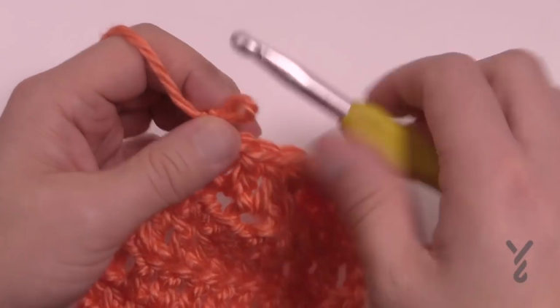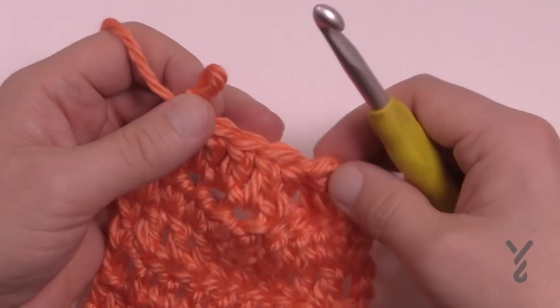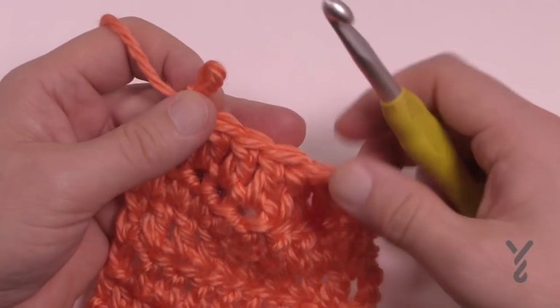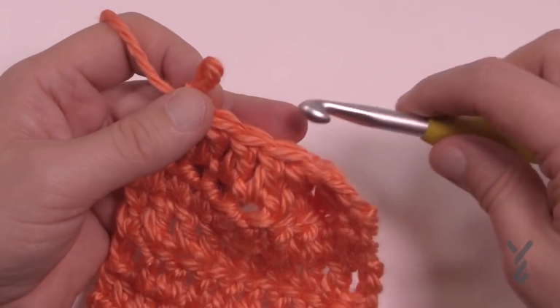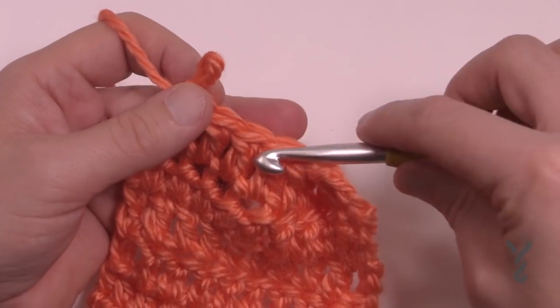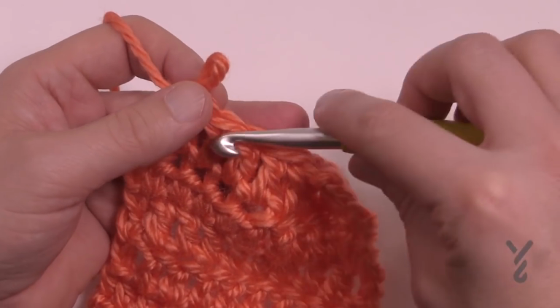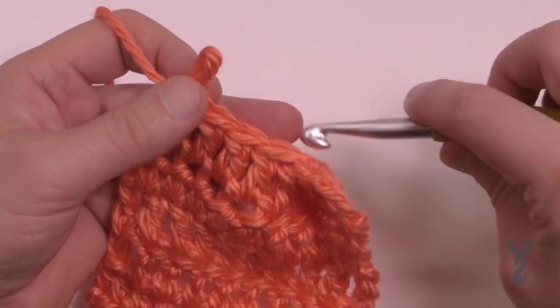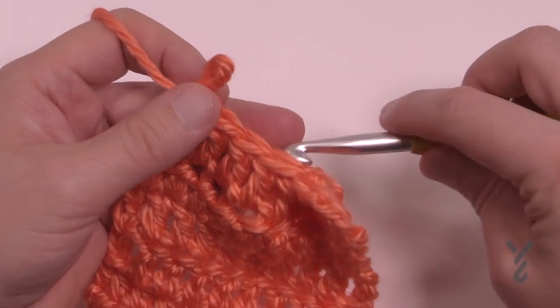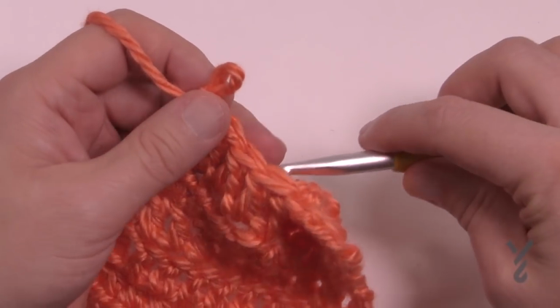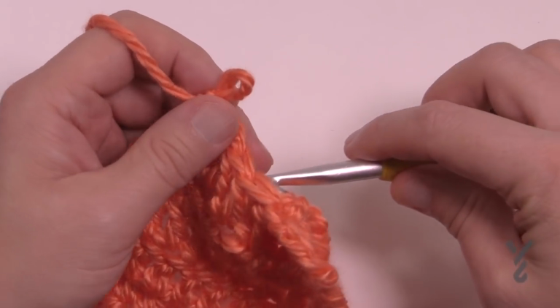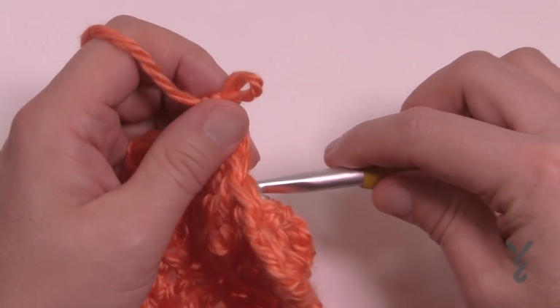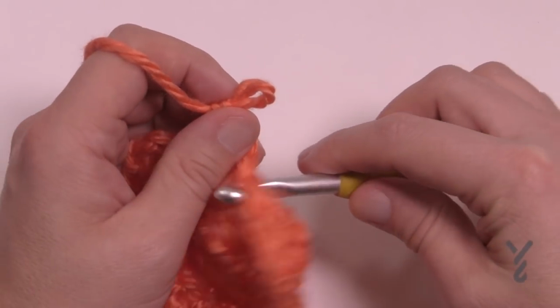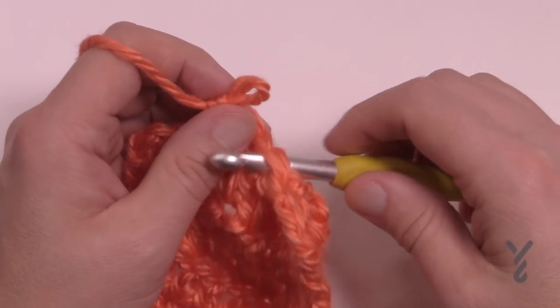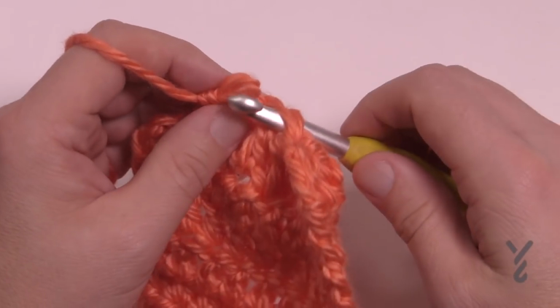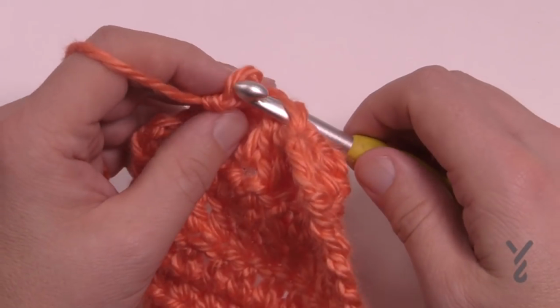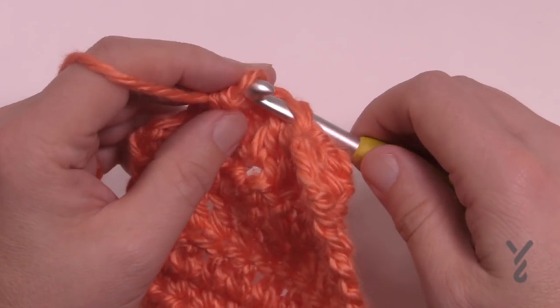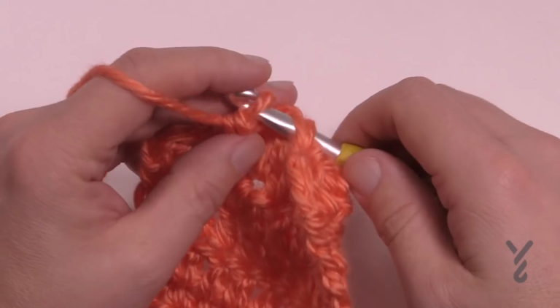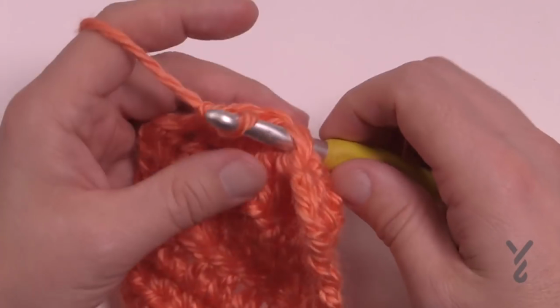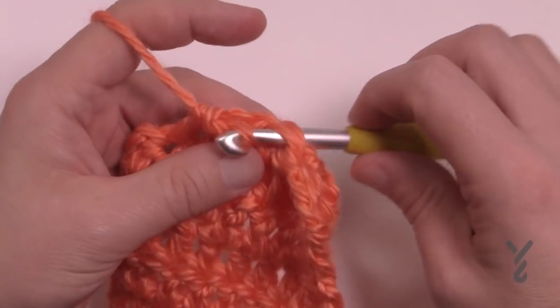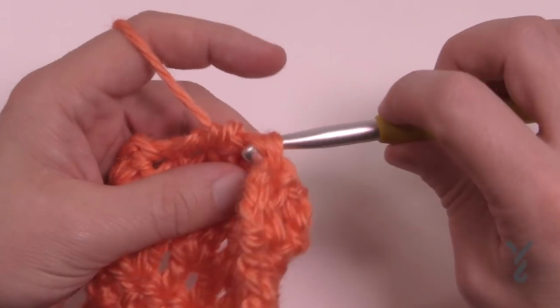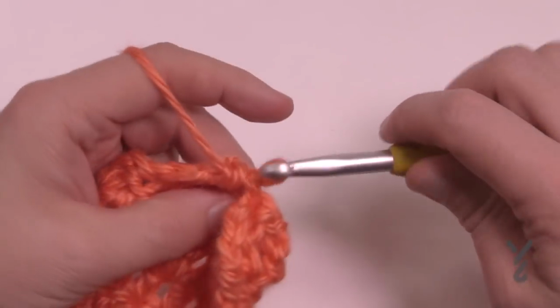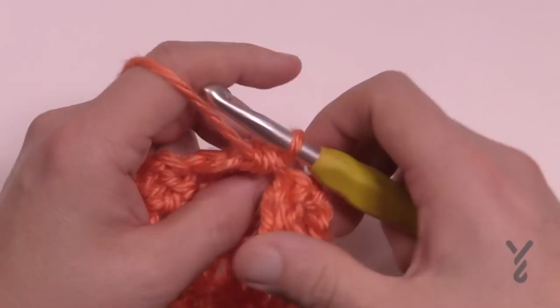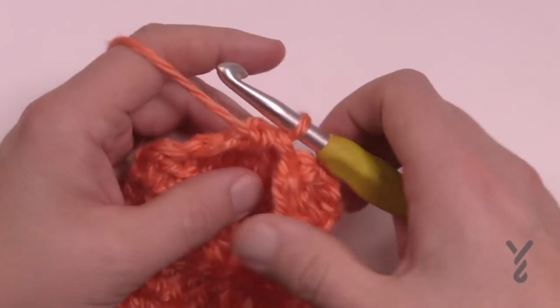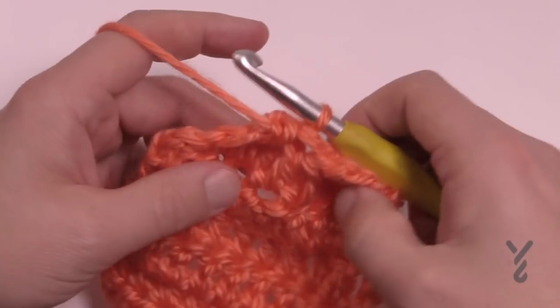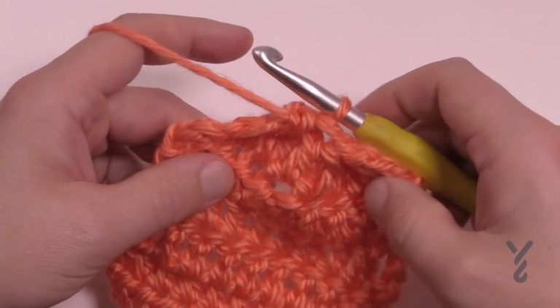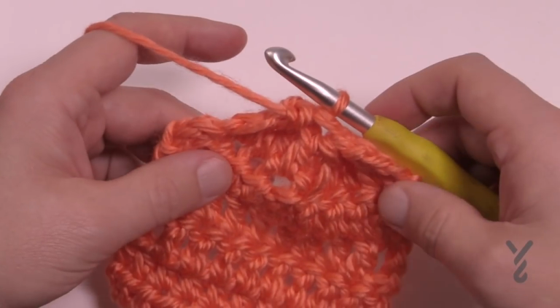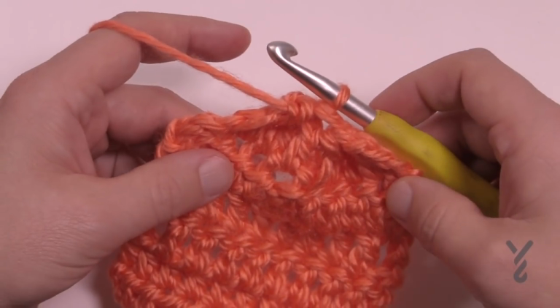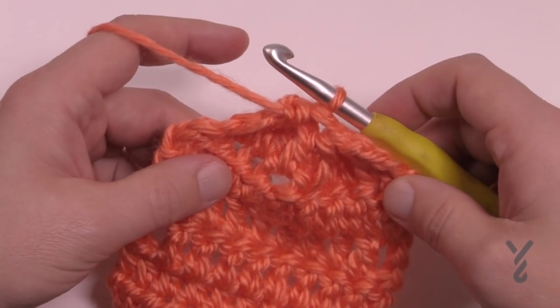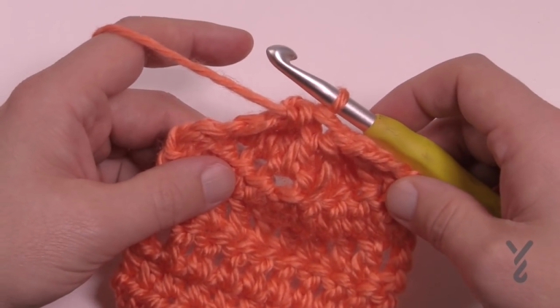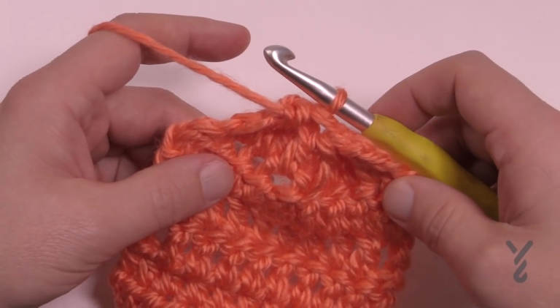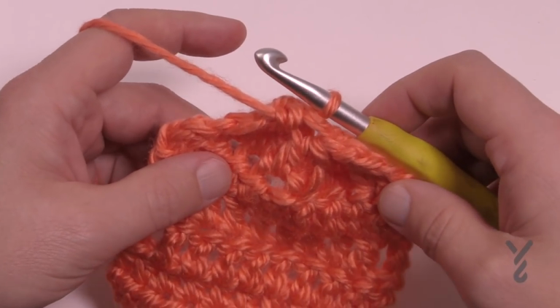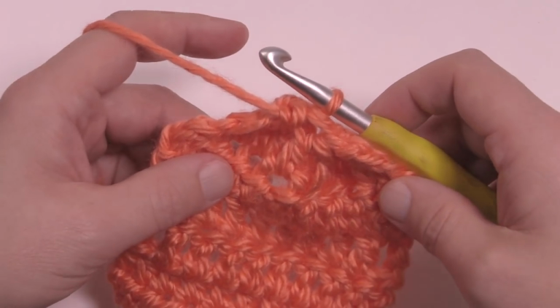Just drop it, come to the first one of the four from the back to the front, and pull through — and that is the wrong side popcorn.